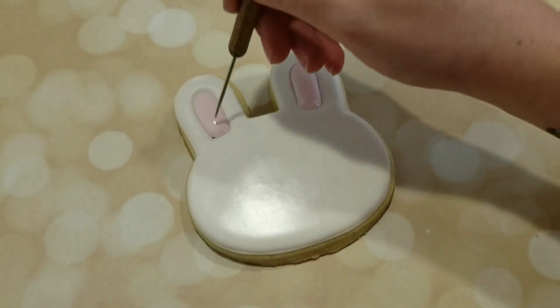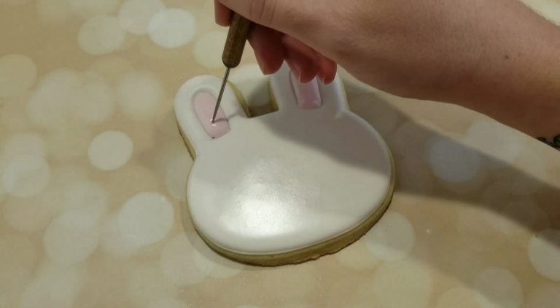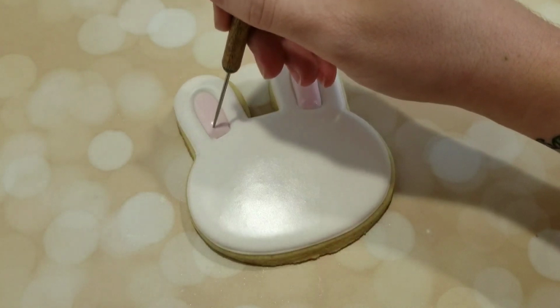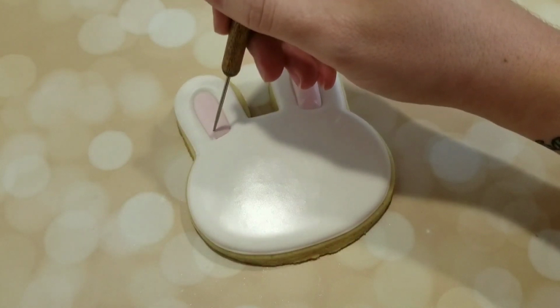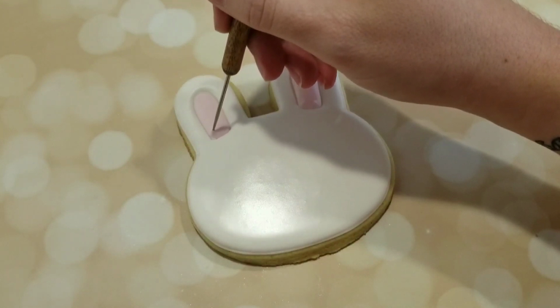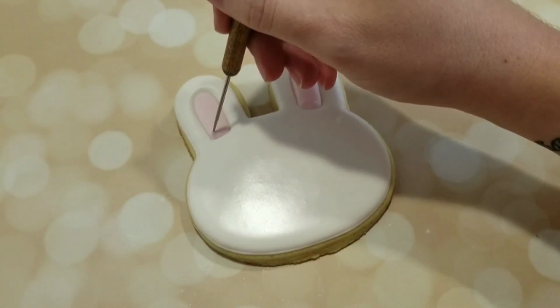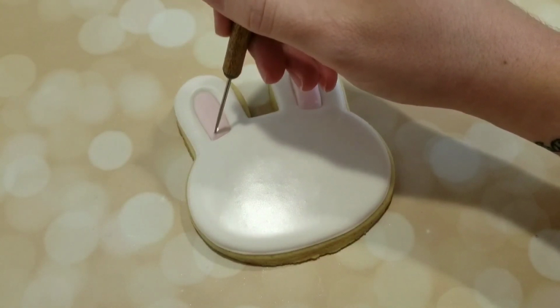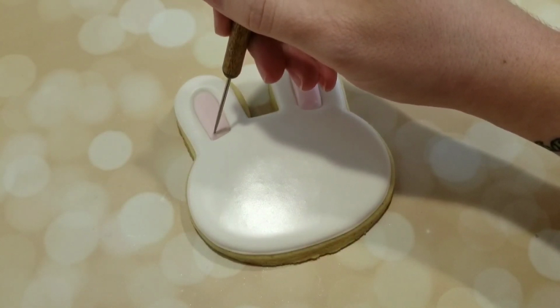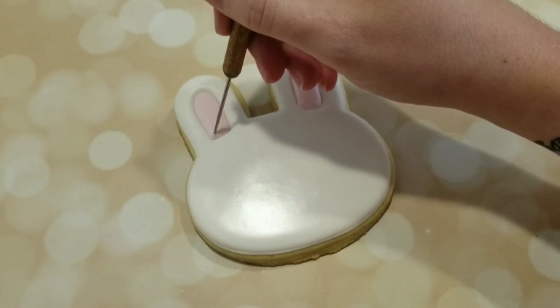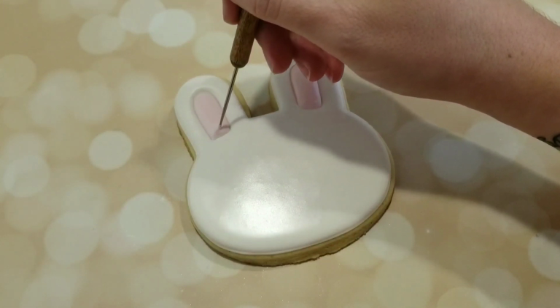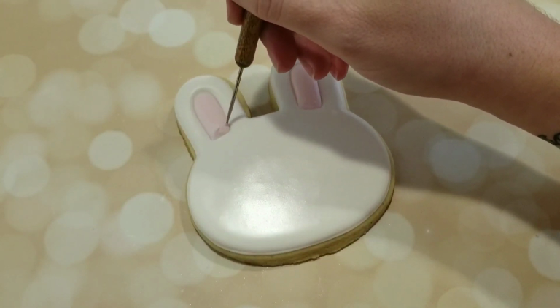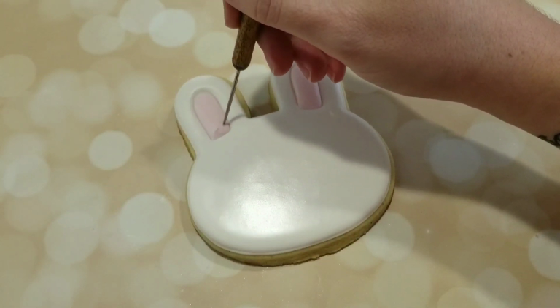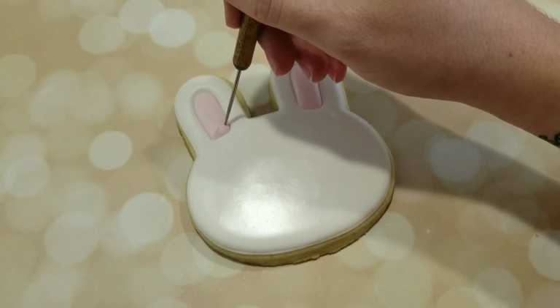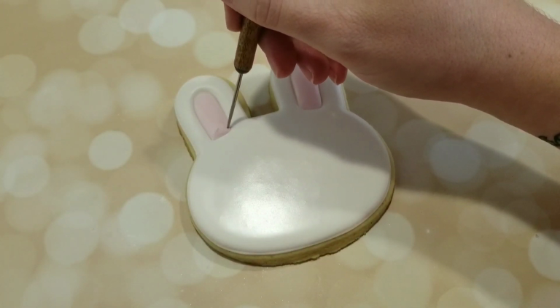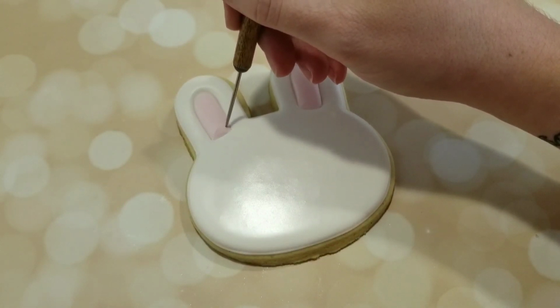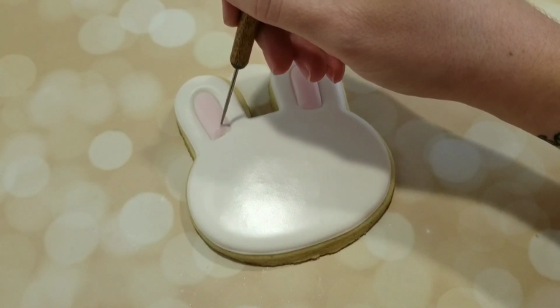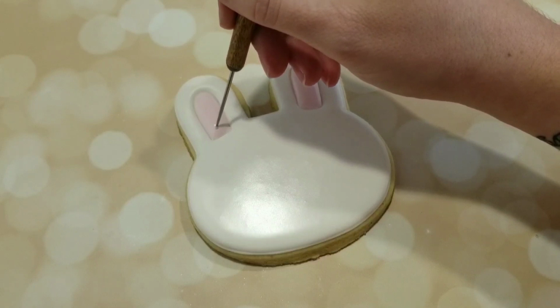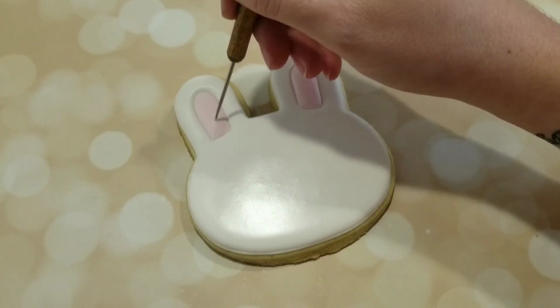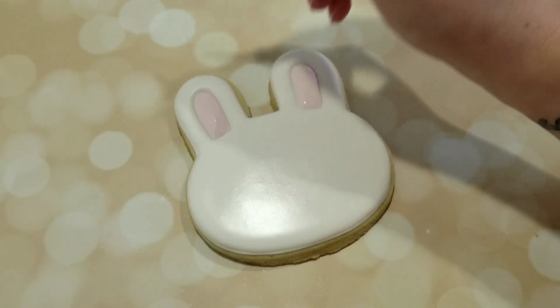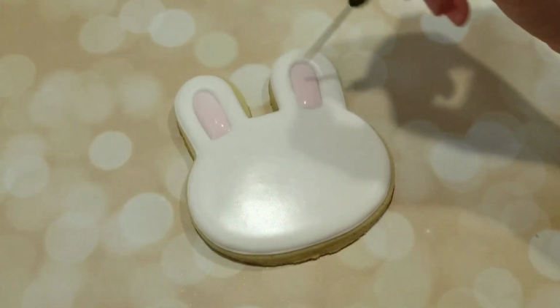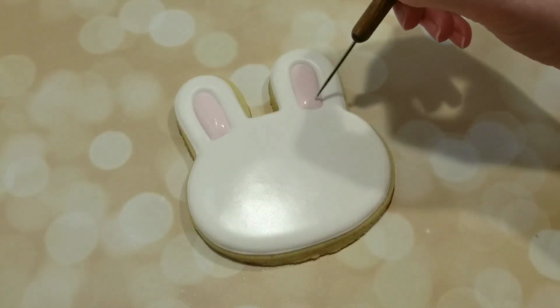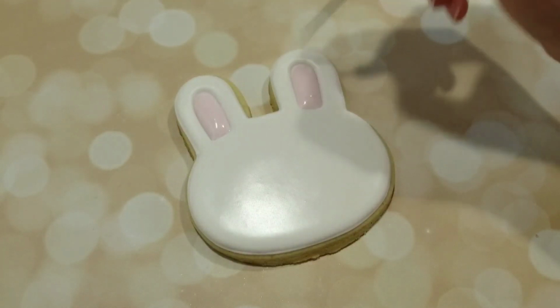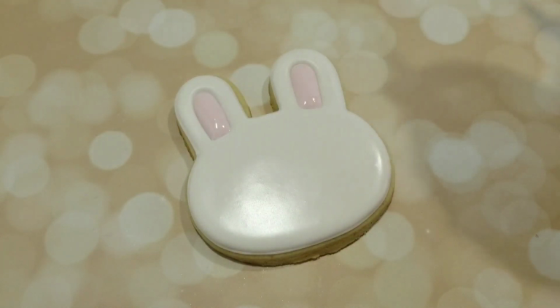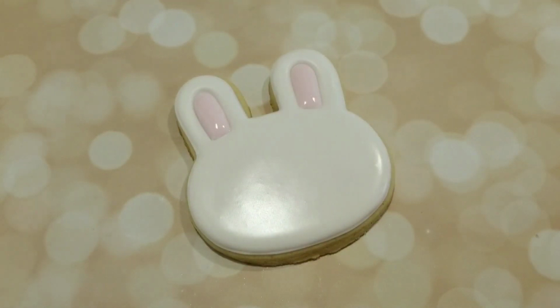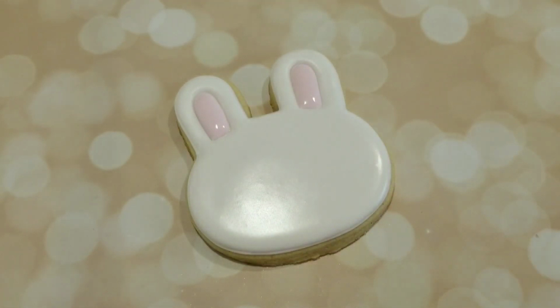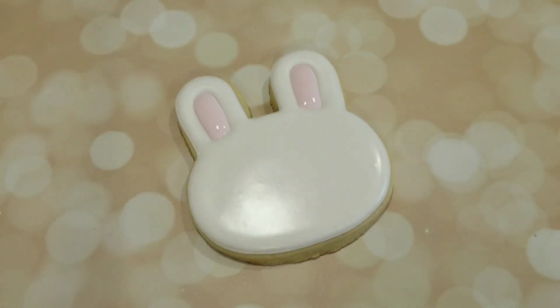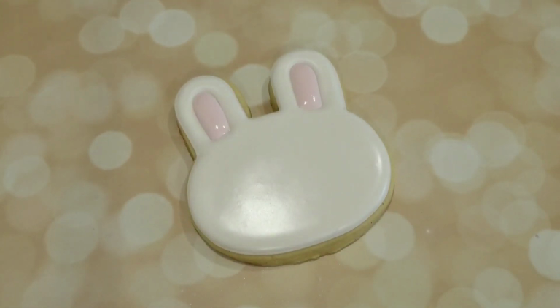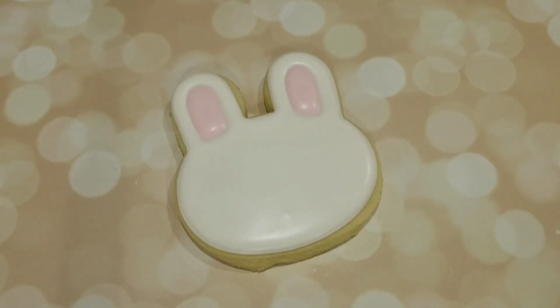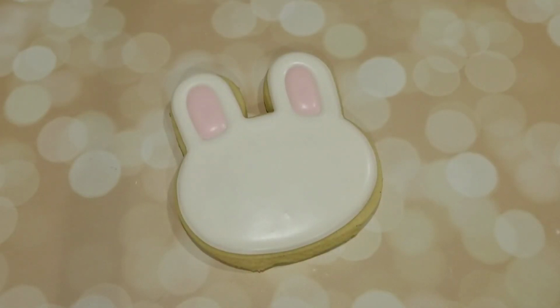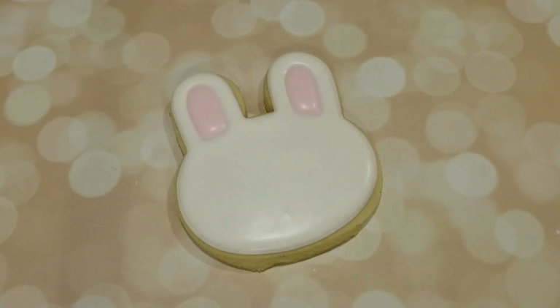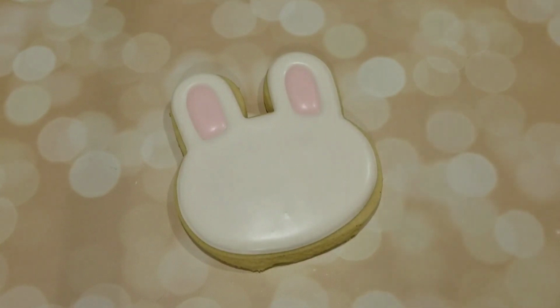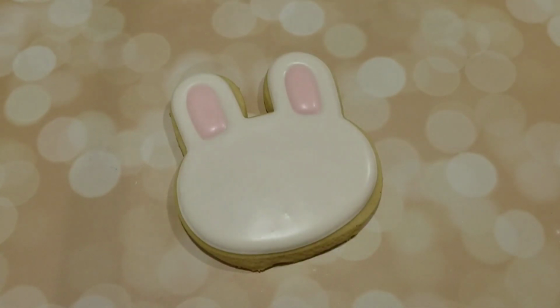Now at this point you'll want to let your flooded layers dry for about six to eight hours. I always let mine dry overnight just to be safe, and then I do my details the next day.